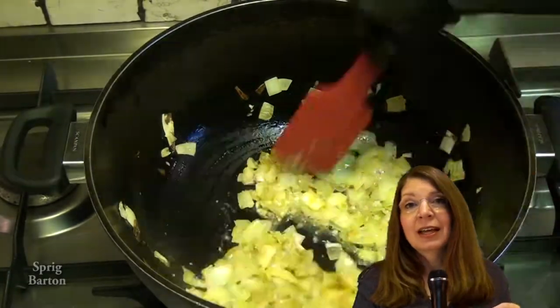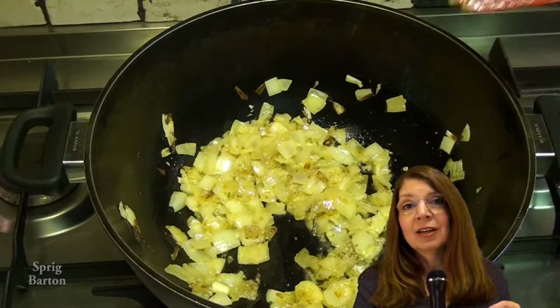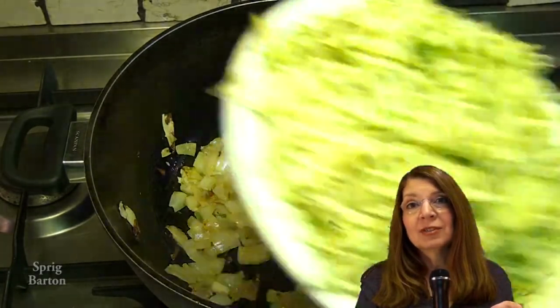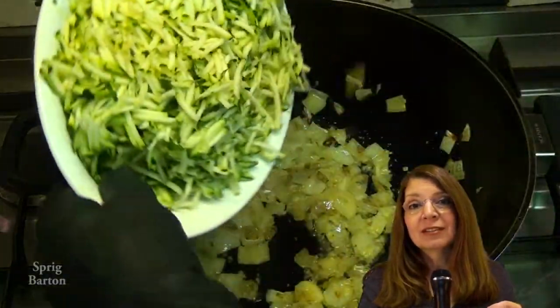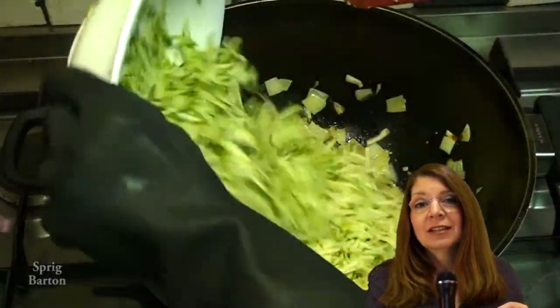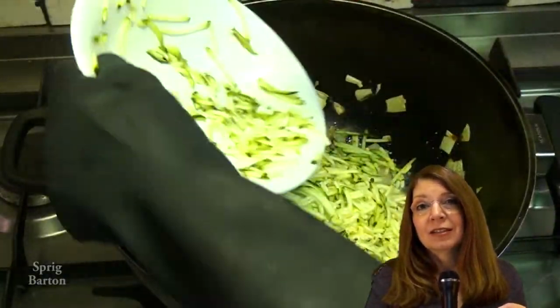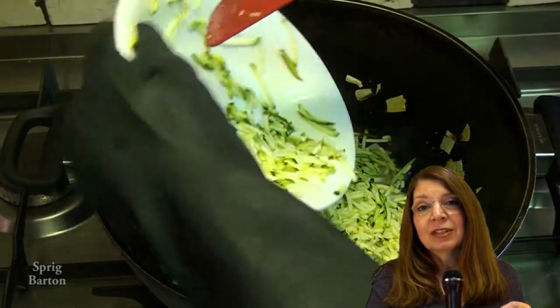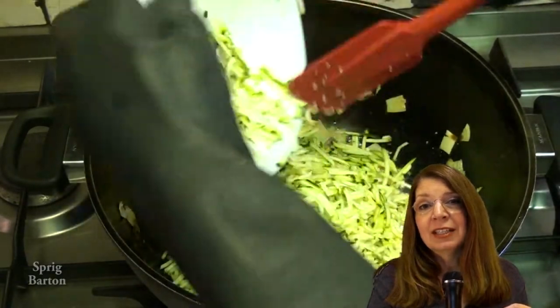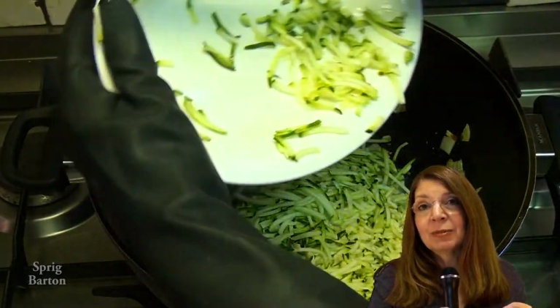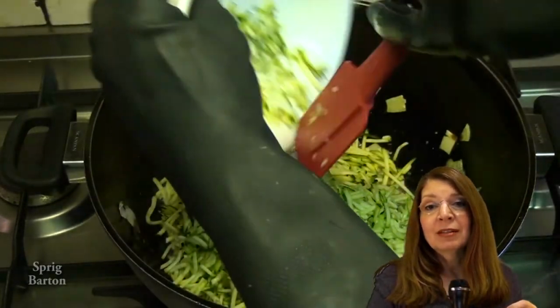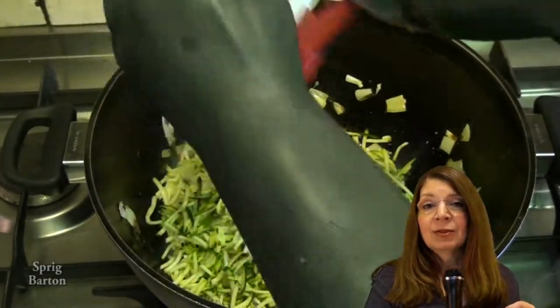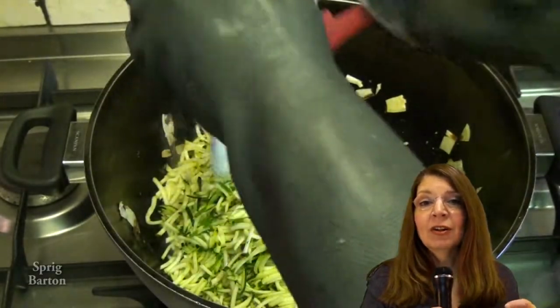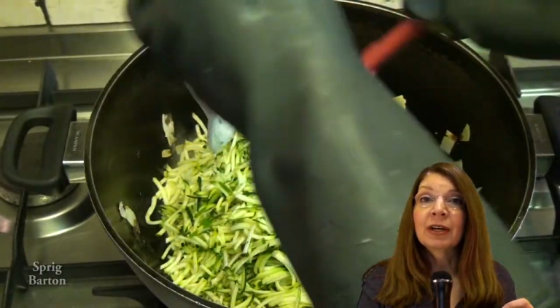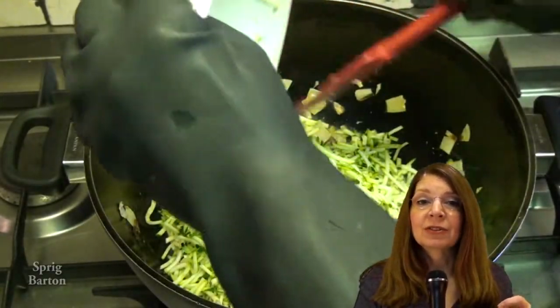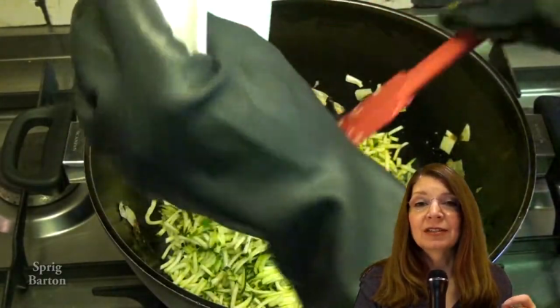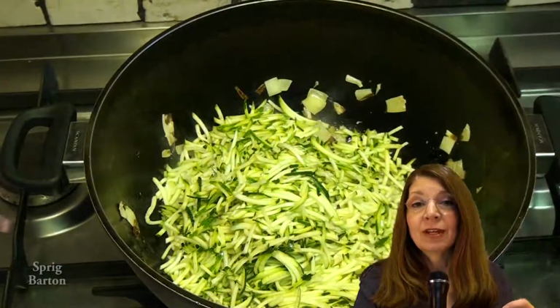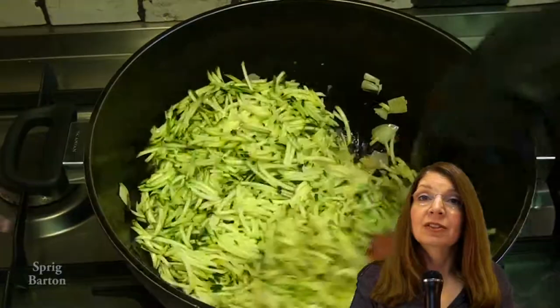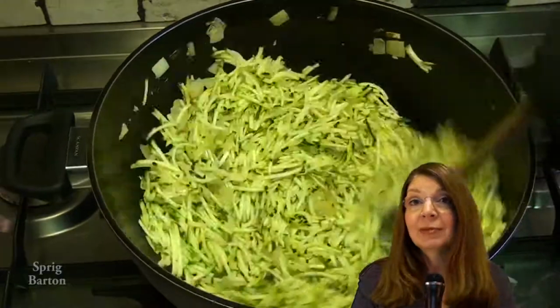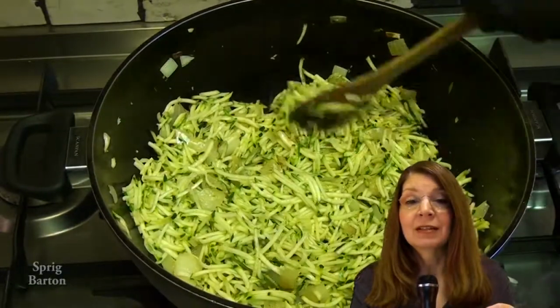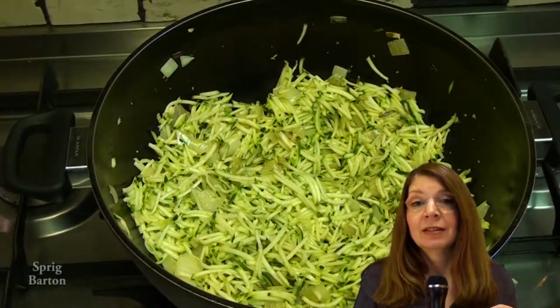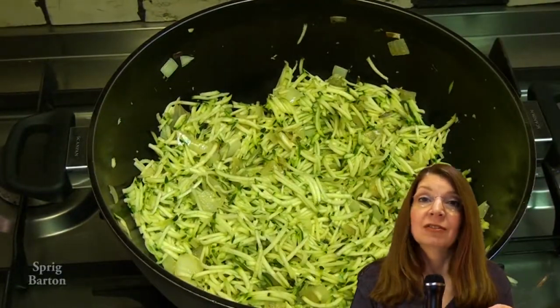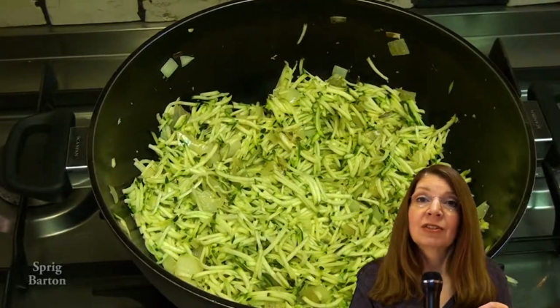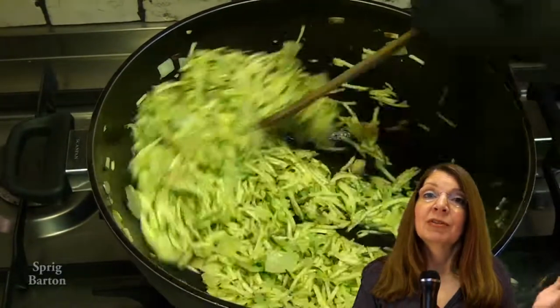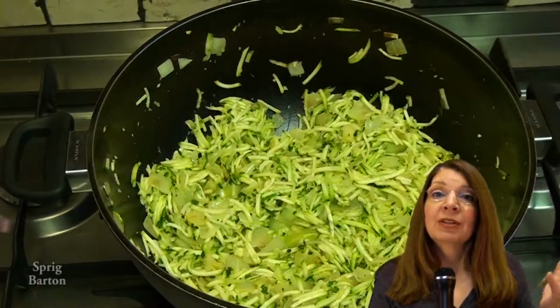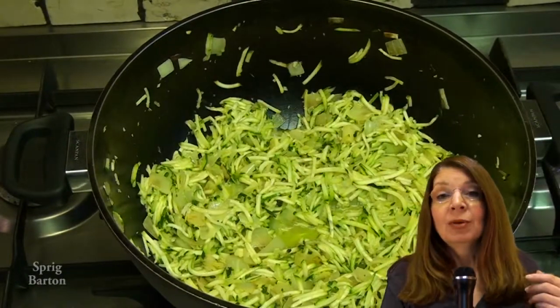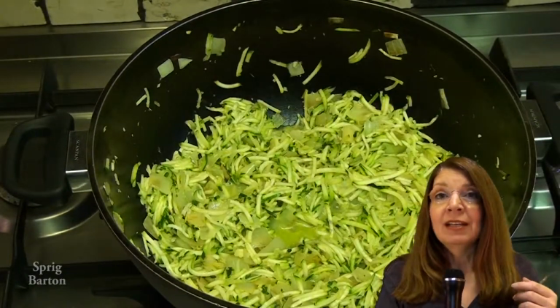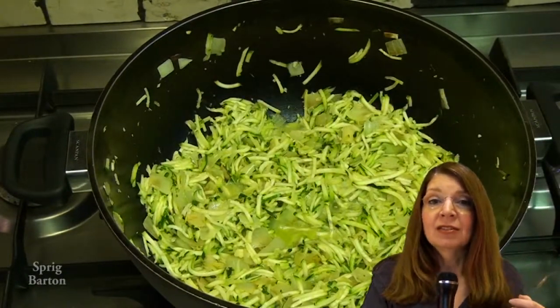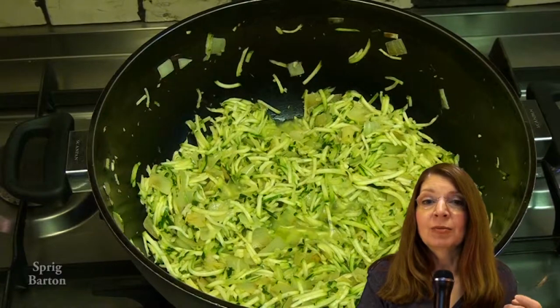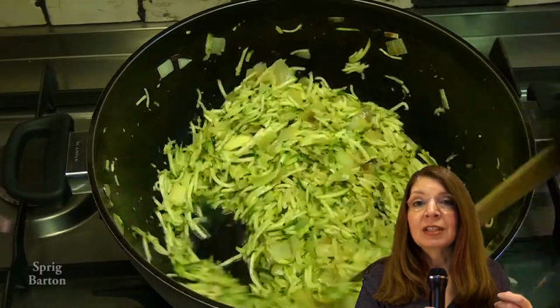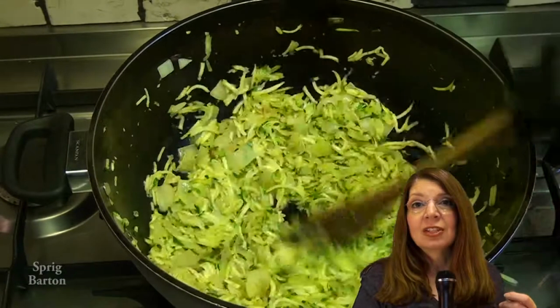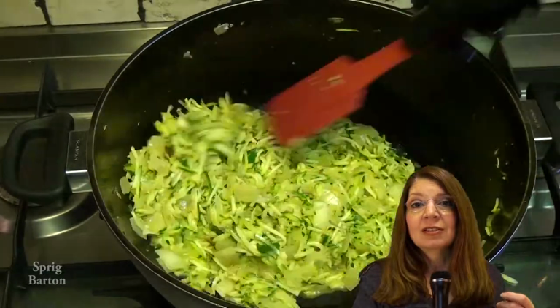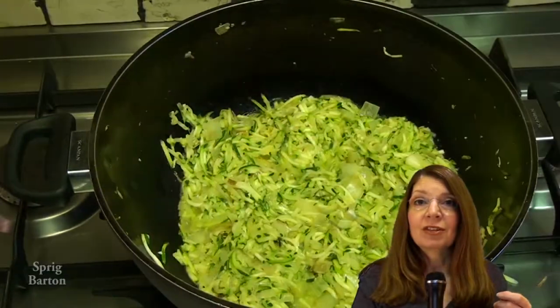And here comes the courgettes. Don't cook it on high heat — you don't want to burn it, and you want to get all the water out of the courgettes. It could take ten minutes. Just stir it every once in a while. Put in a stock cube — I used a chicken stock cube.